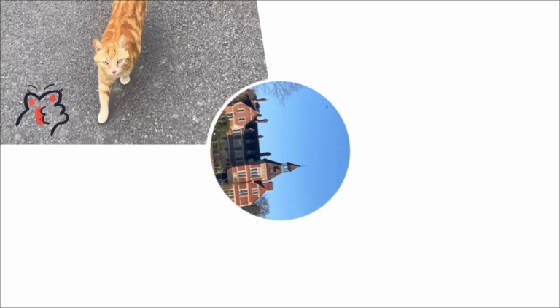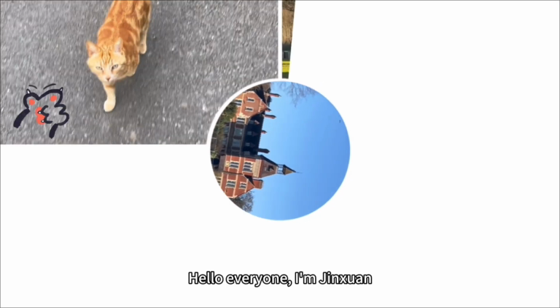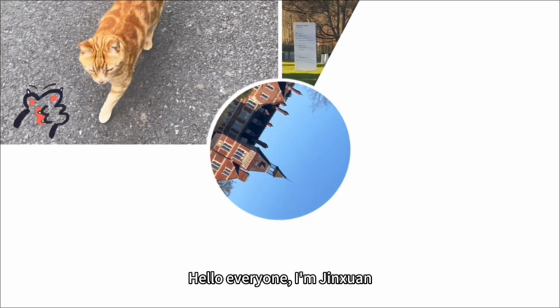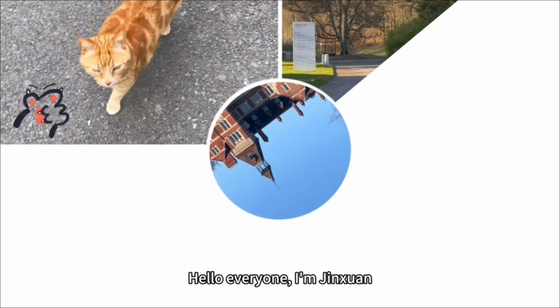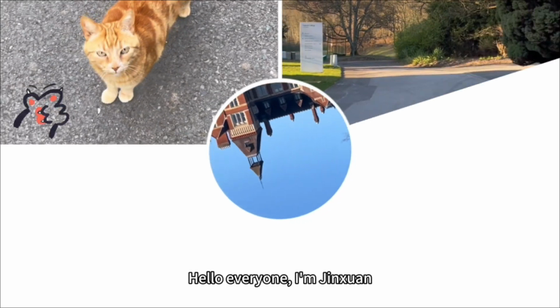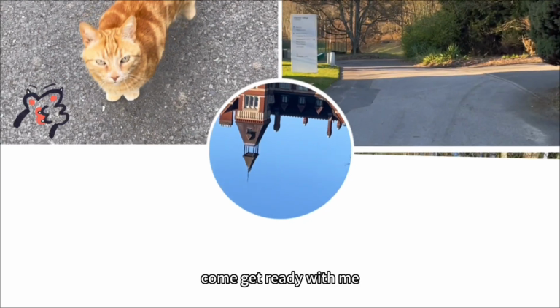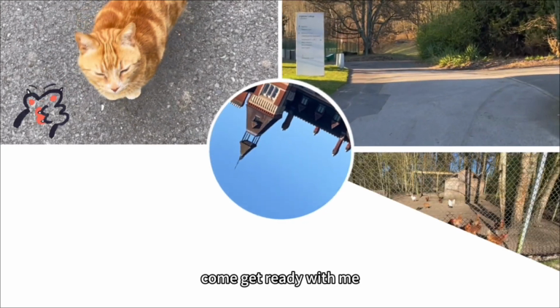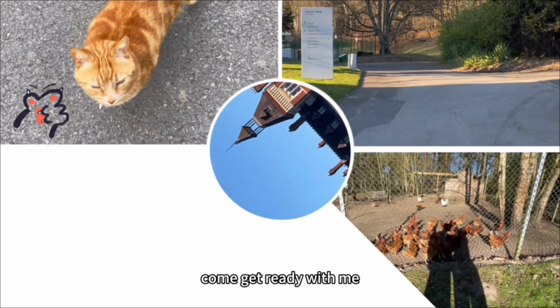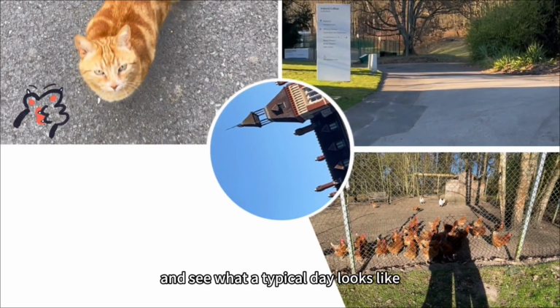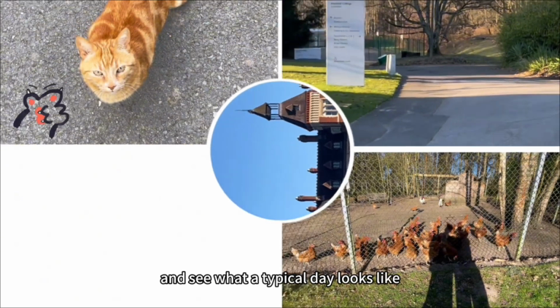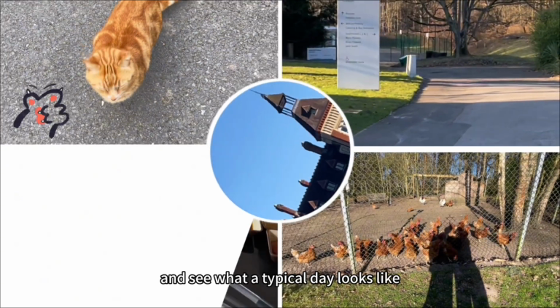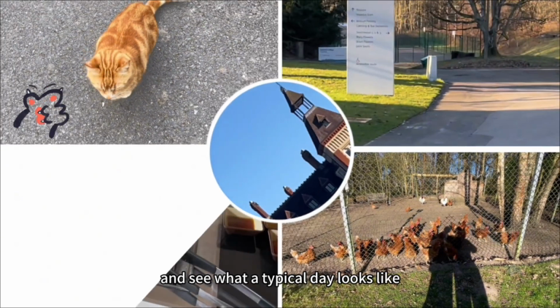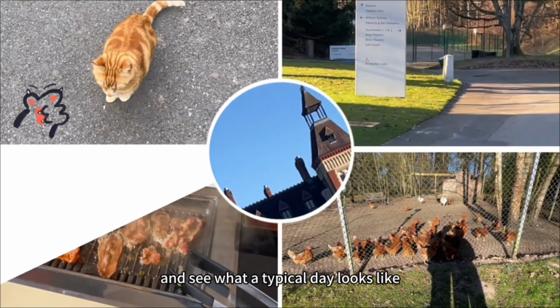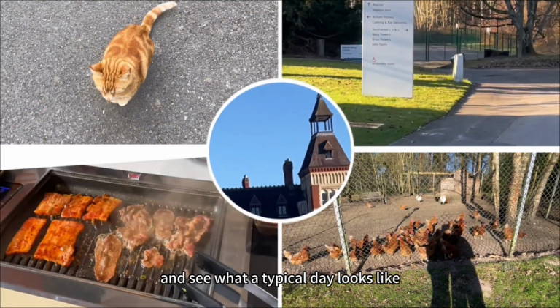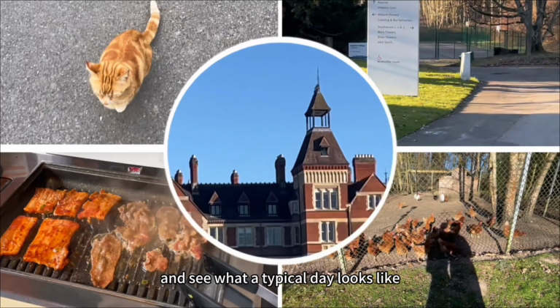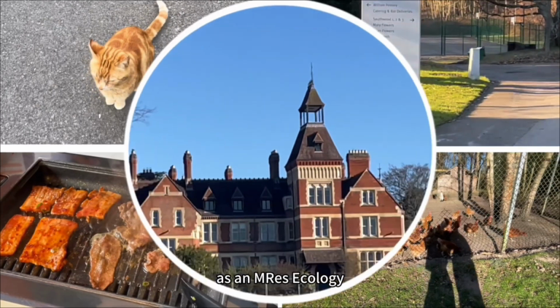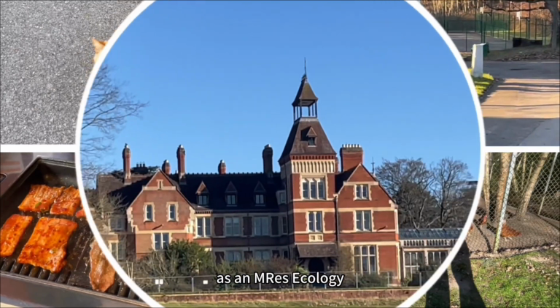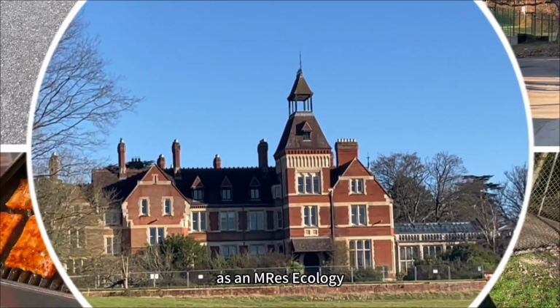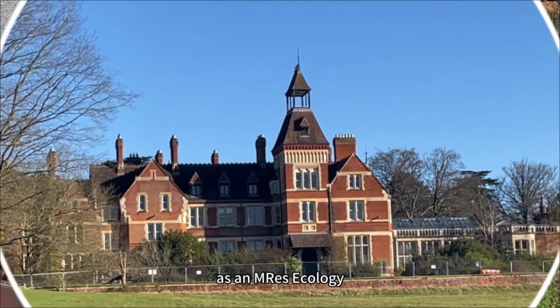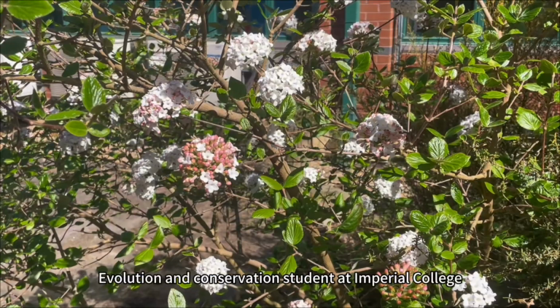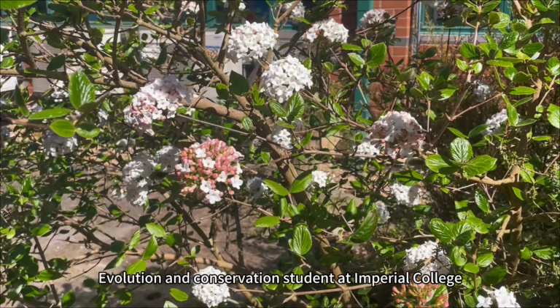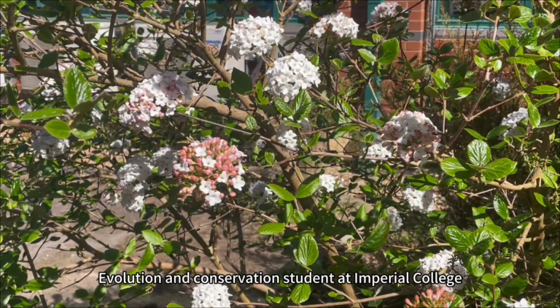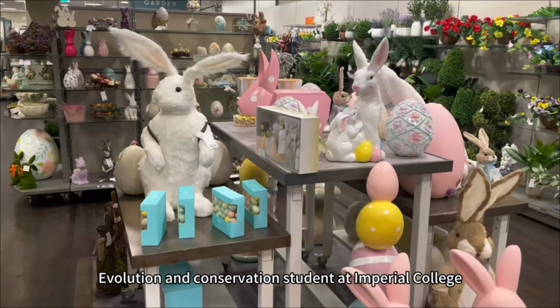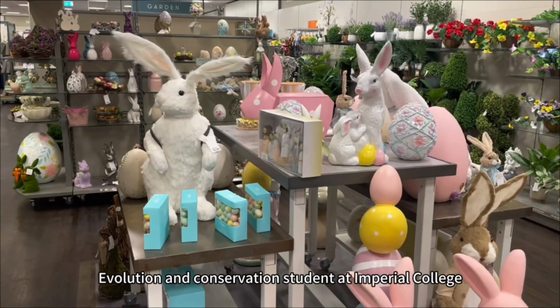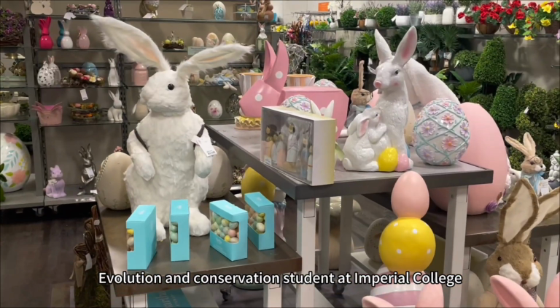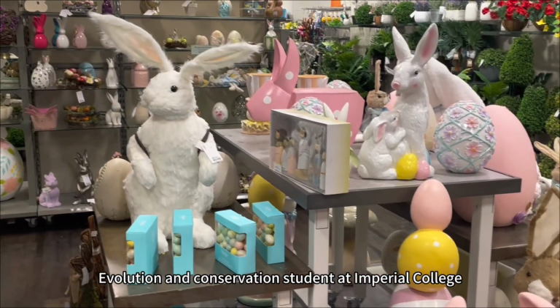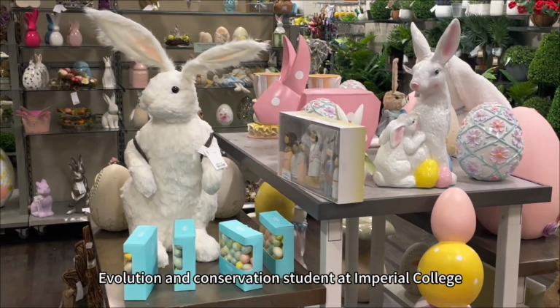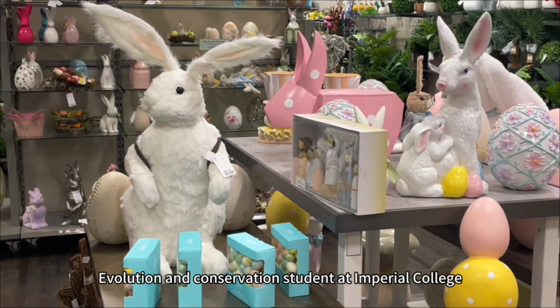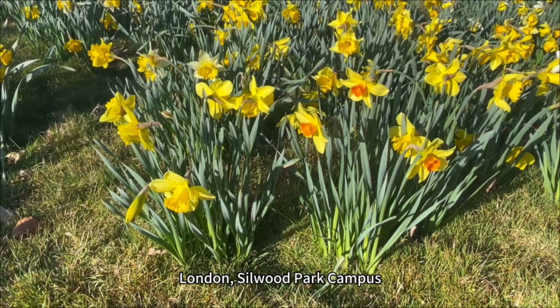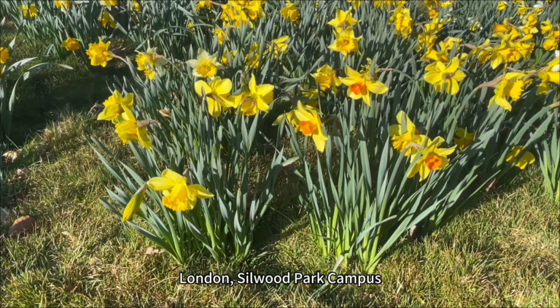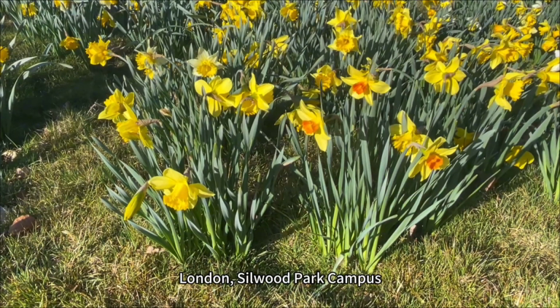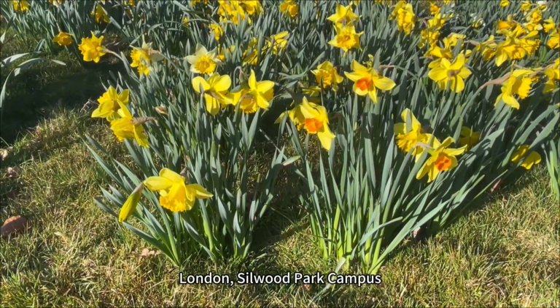Hello everyone, I'm Jingxuan. Come get ready with me and see what a typical day looks like as an Emirates Ecology Evolution and Conservation student at Imperial College London, Silwood Park campus.